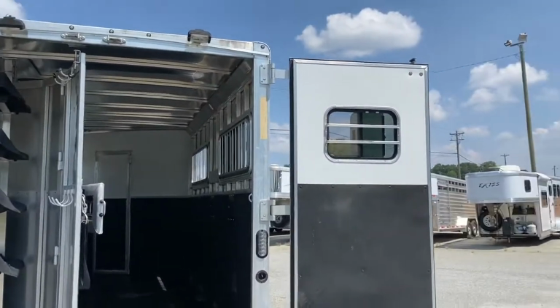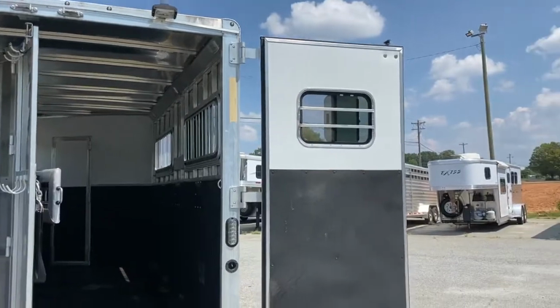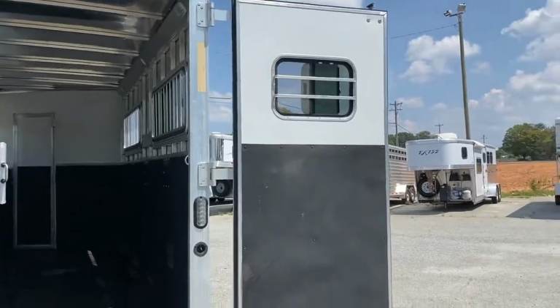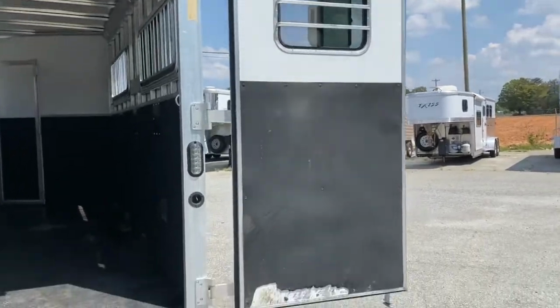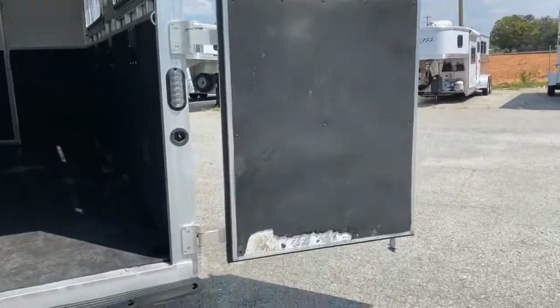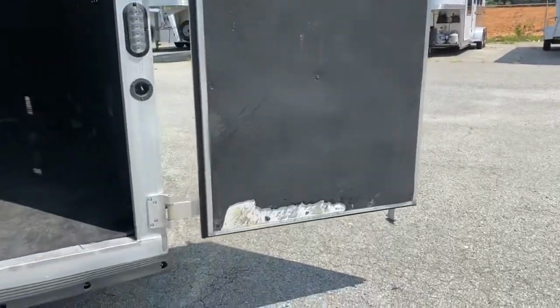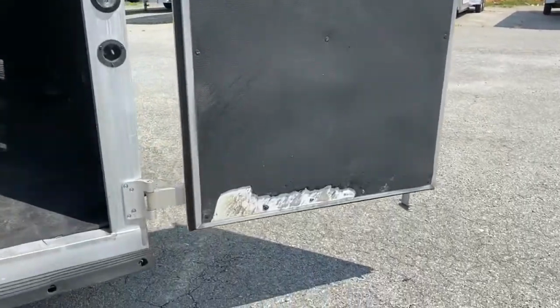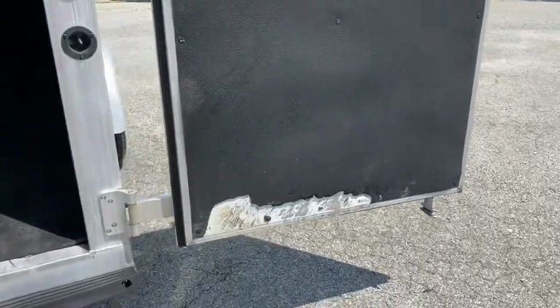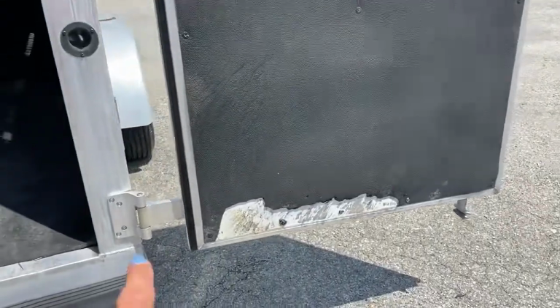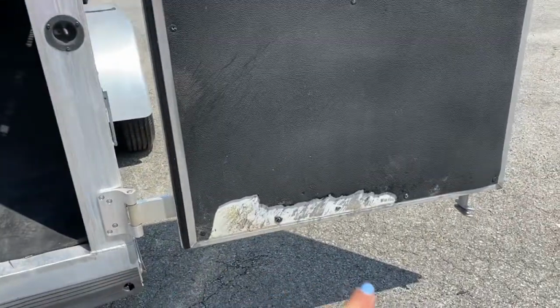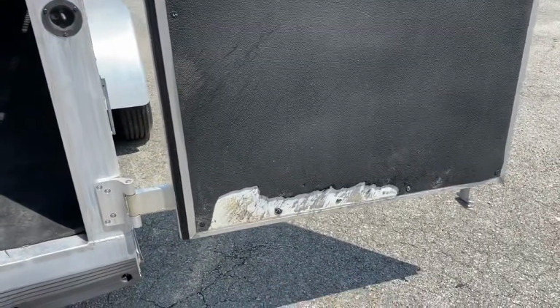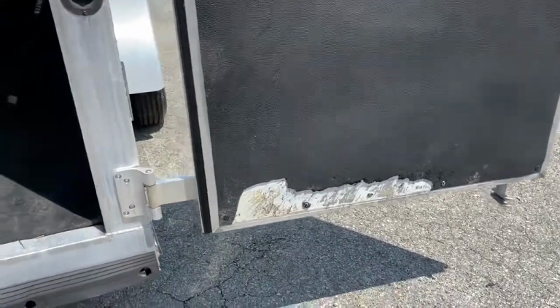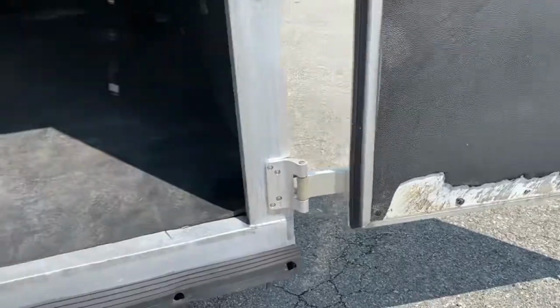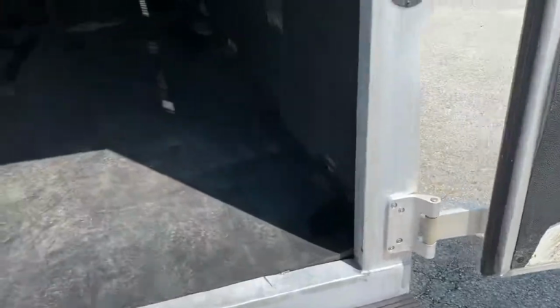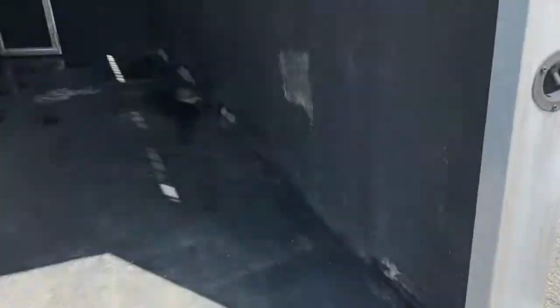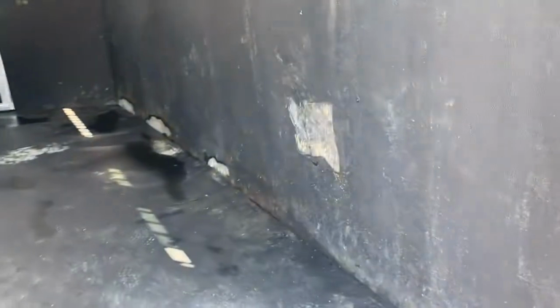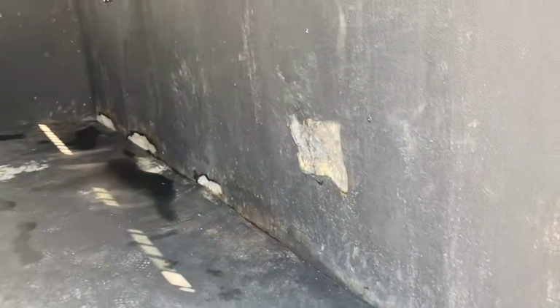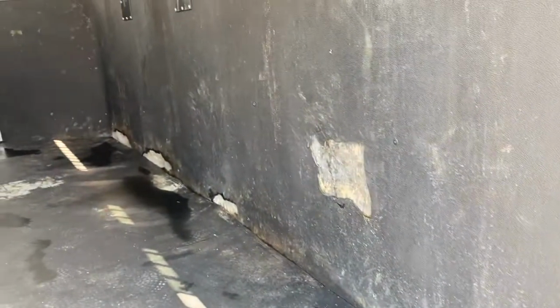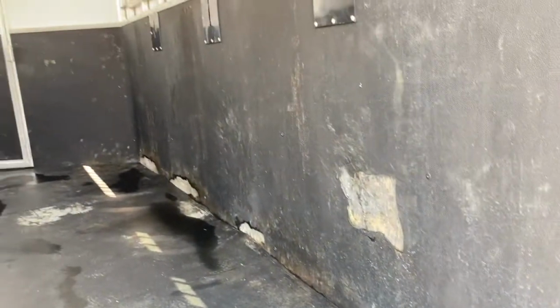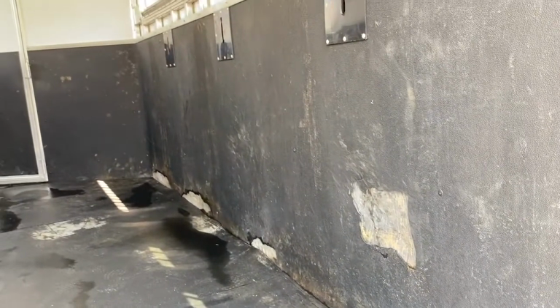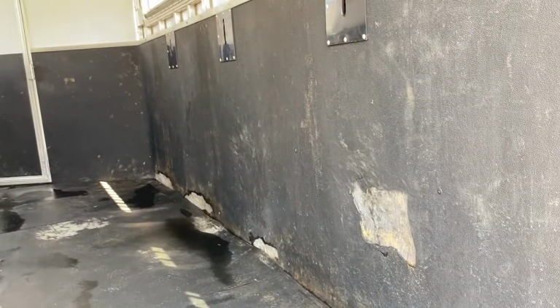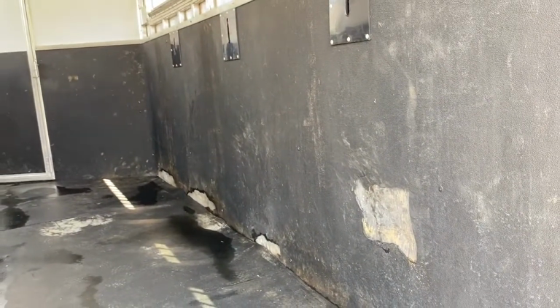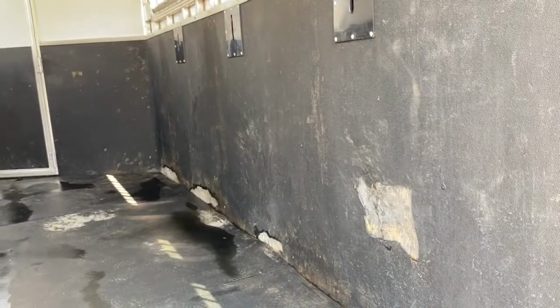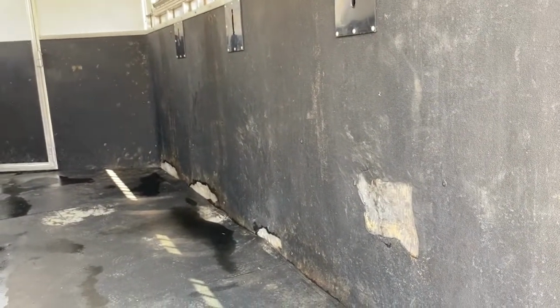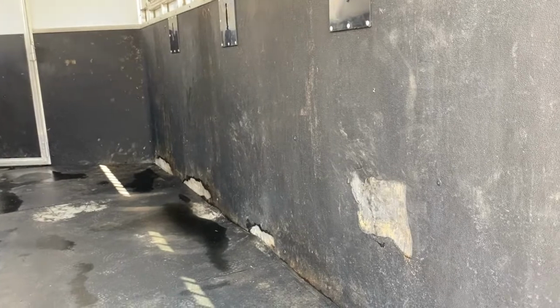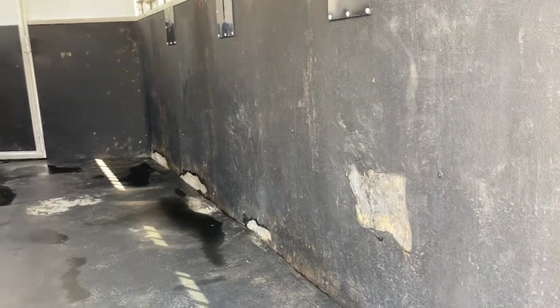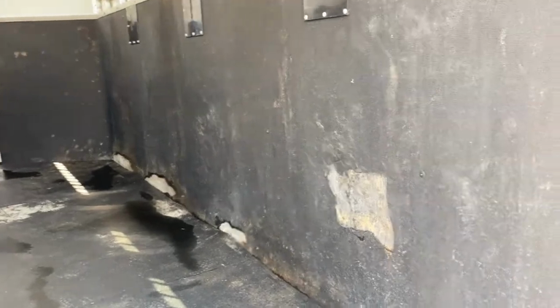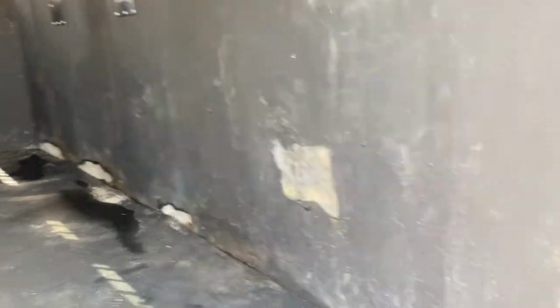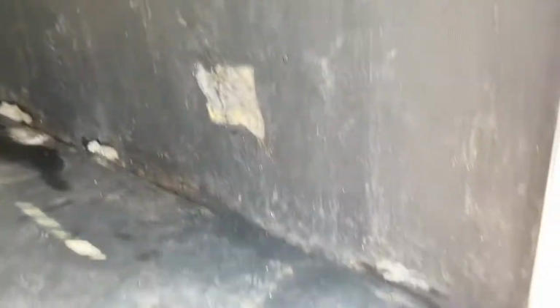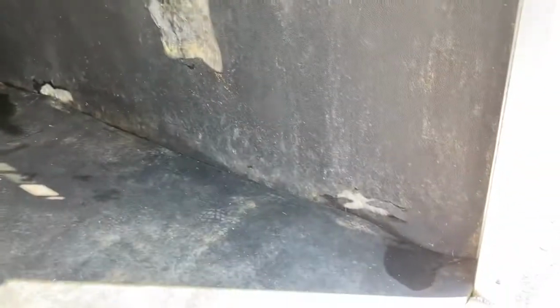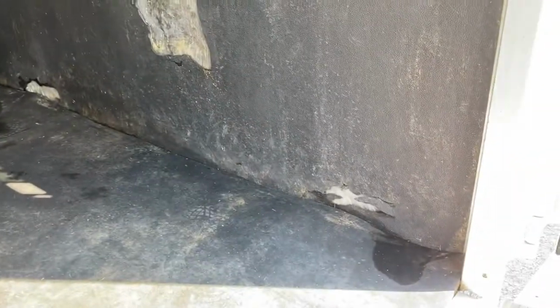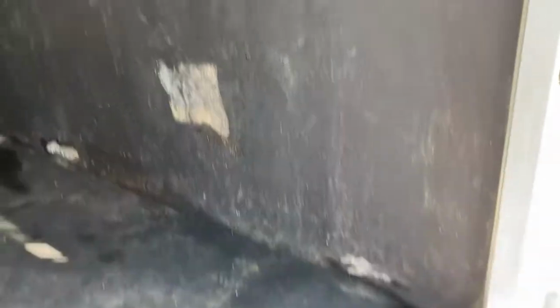You're going to notice in this trailer there is some rubber that is torn on the bottom of this back door and also here on the wall. It's just the rubber torn — again, cosmetic — but pointing it all out.